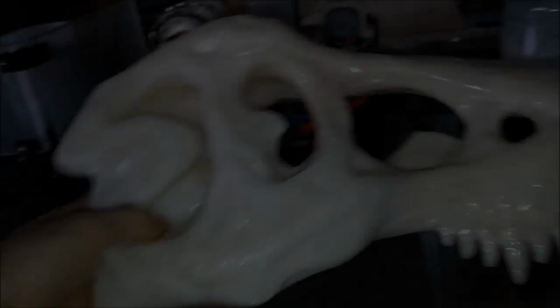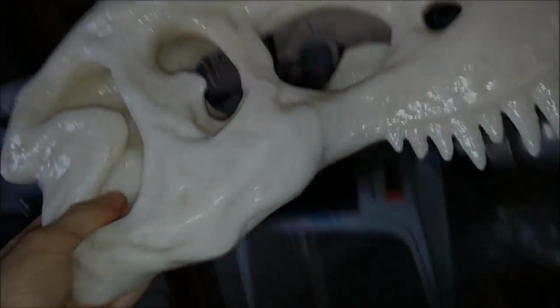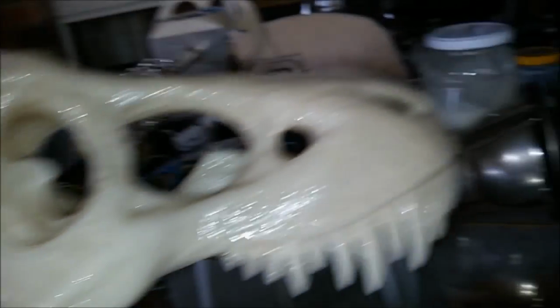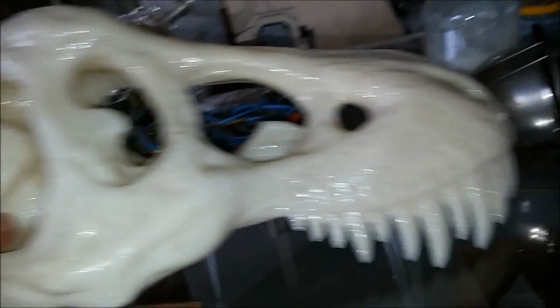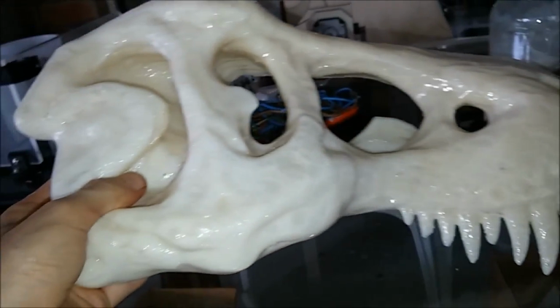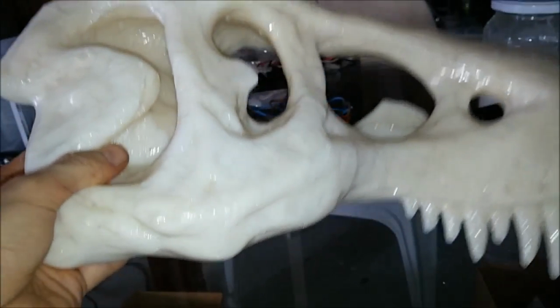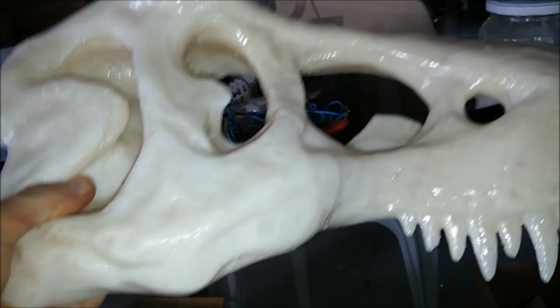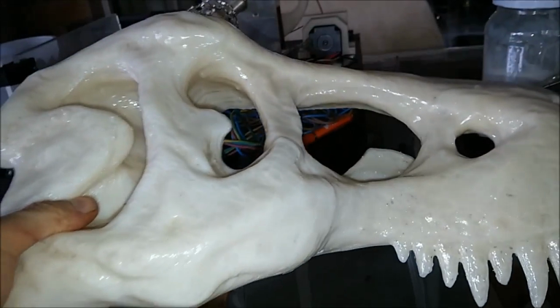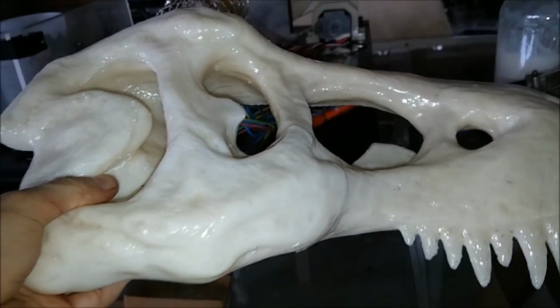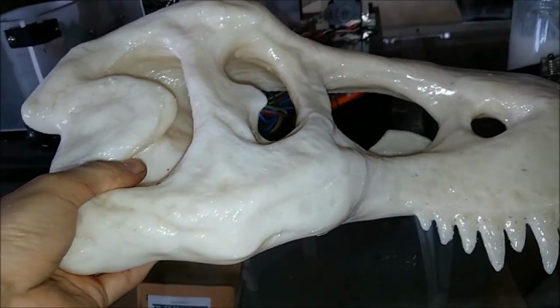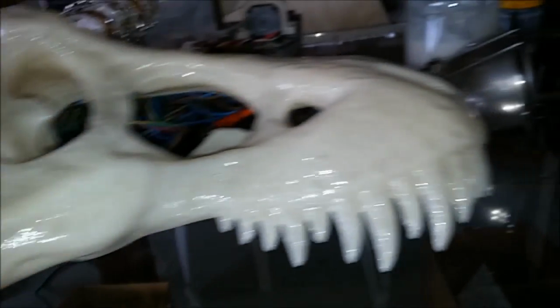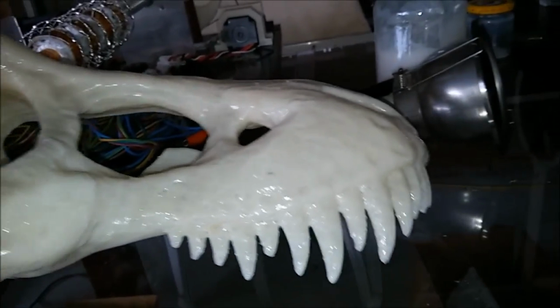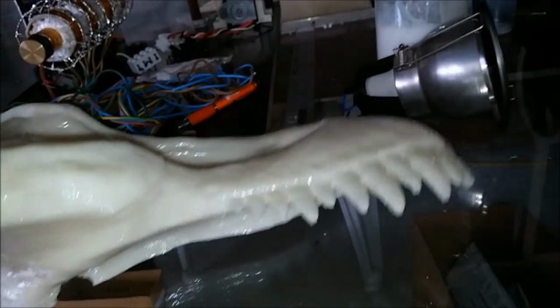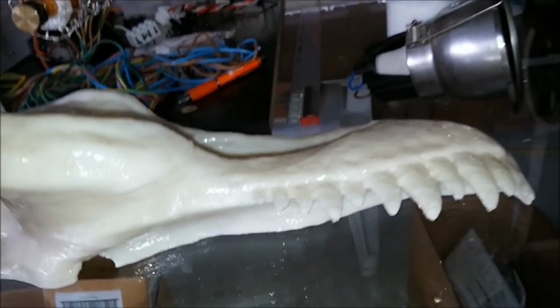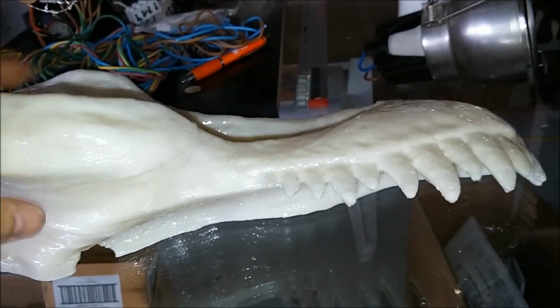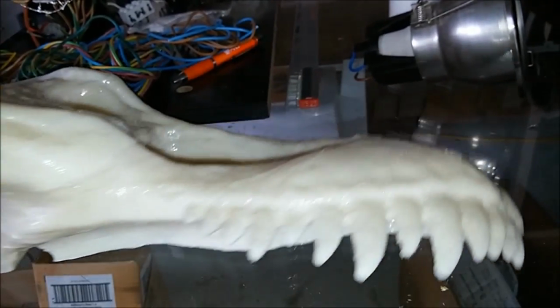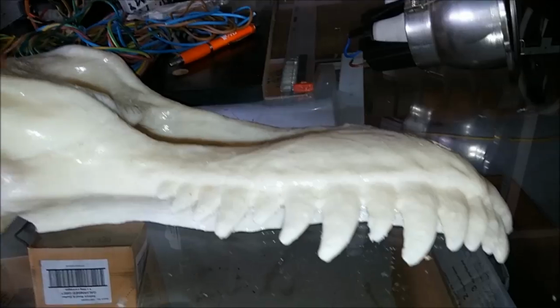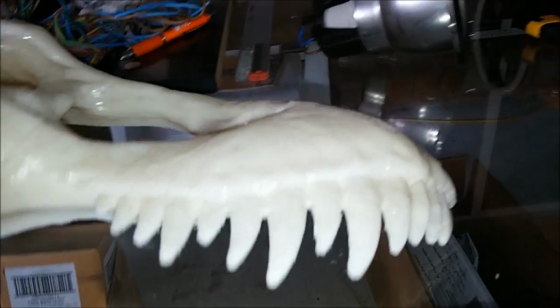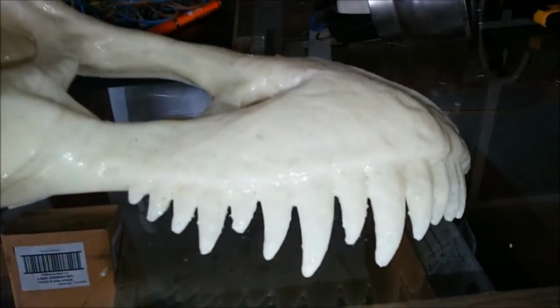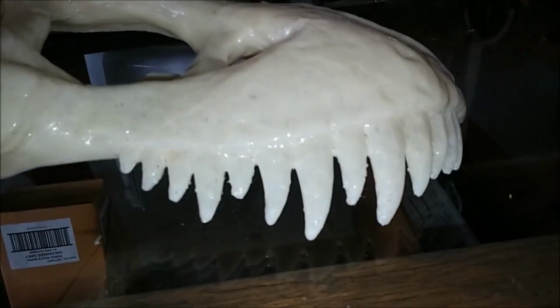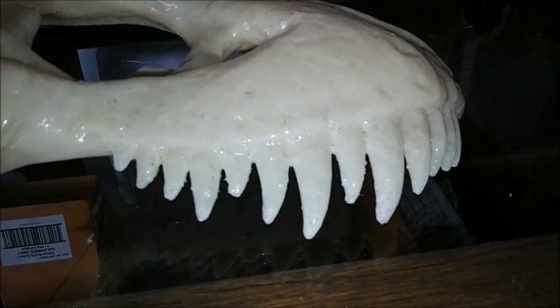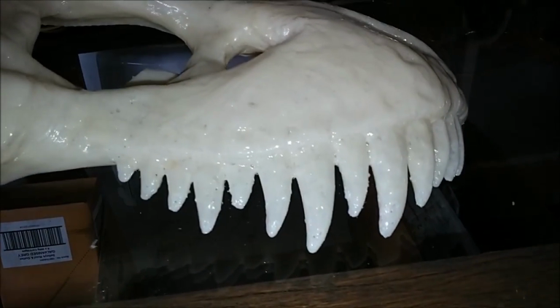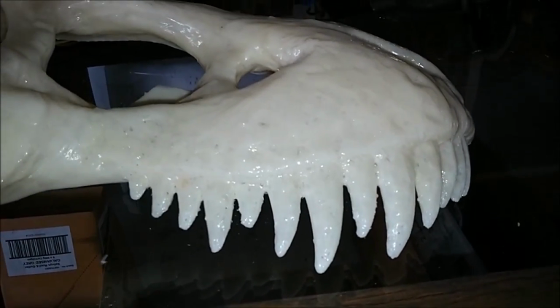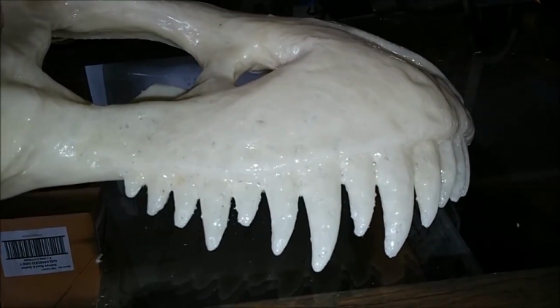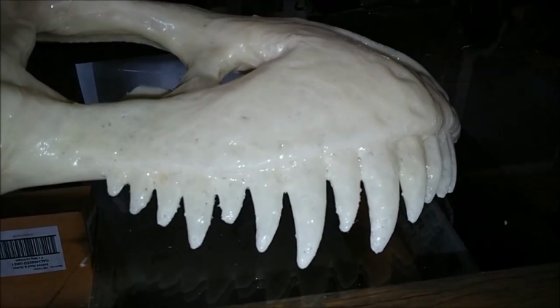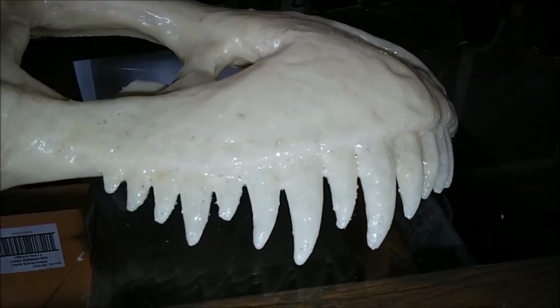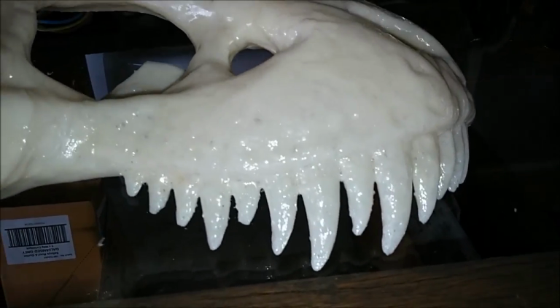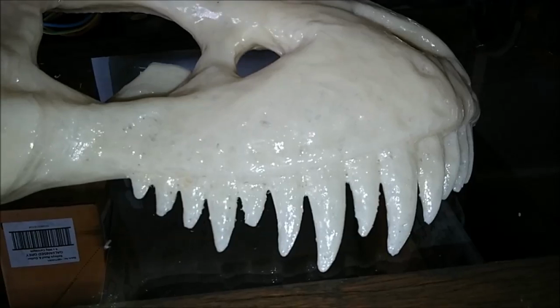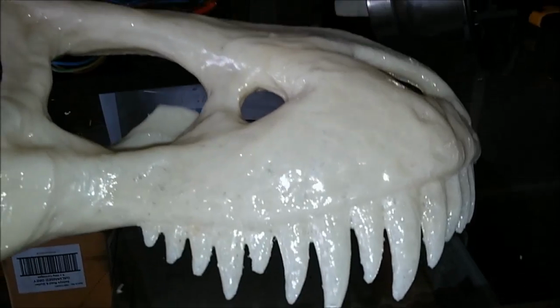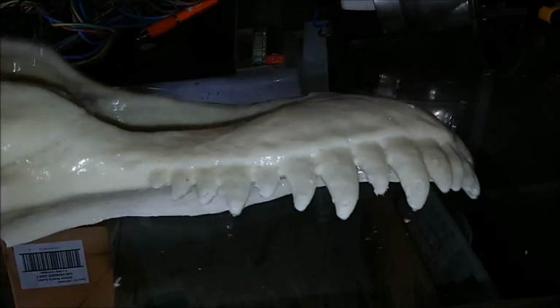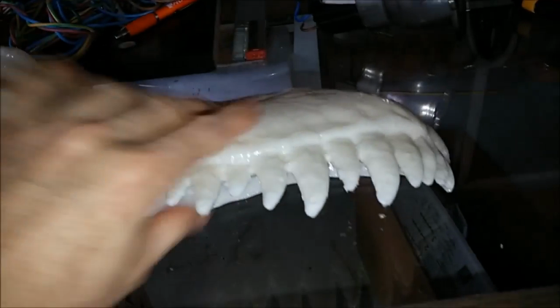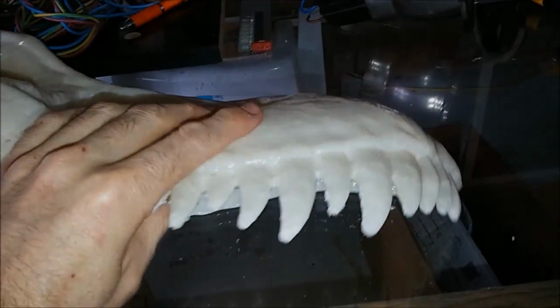It's pretty big — it probably only weighs about one and a half kilos. It still needs a lot of work, so a couple more coats of liquid ABS and I've still got to clean up some of the bits and pieces.